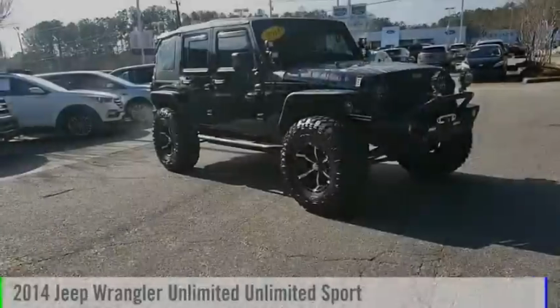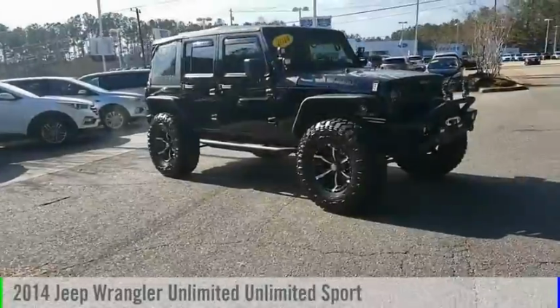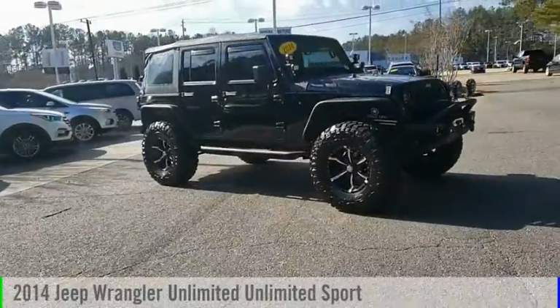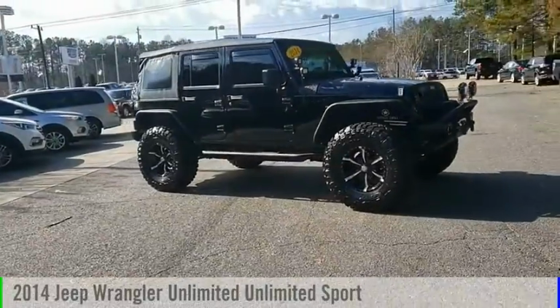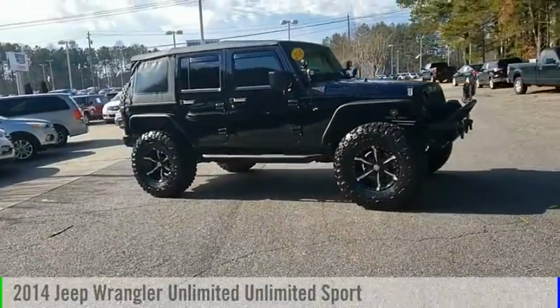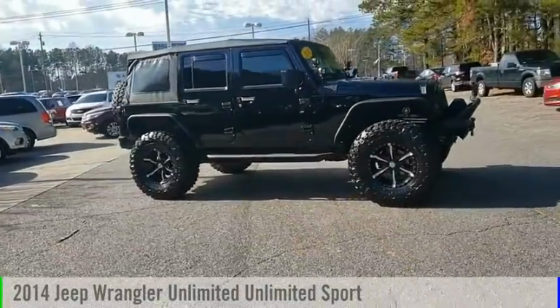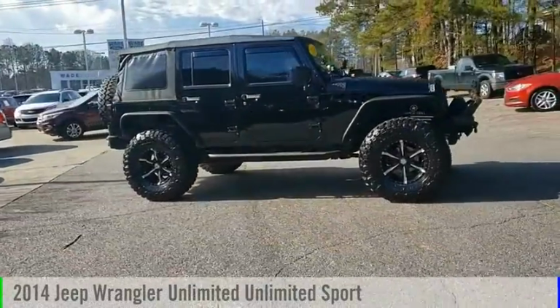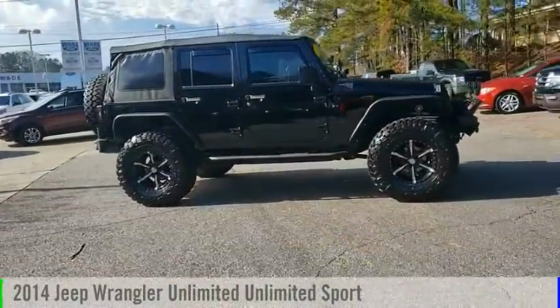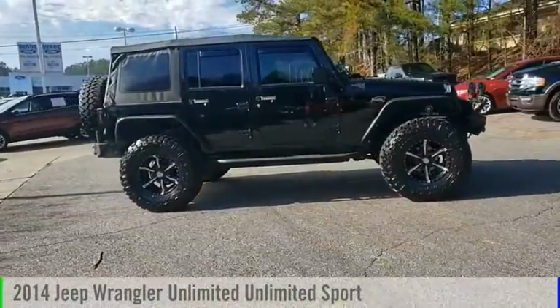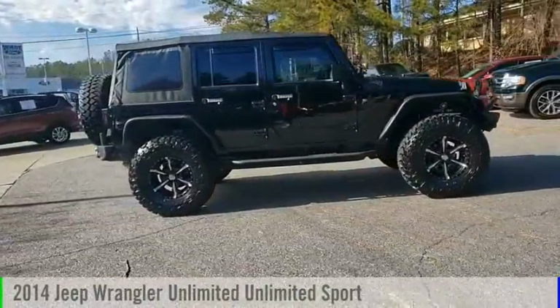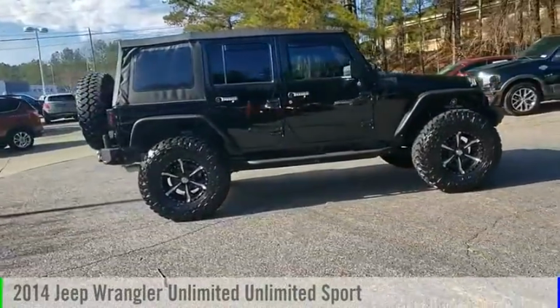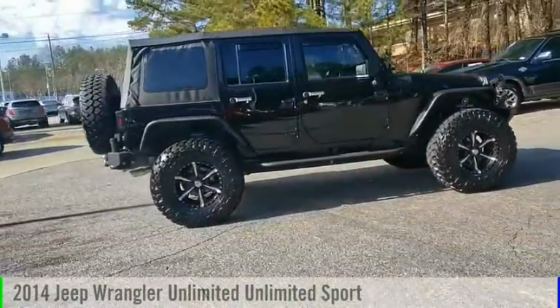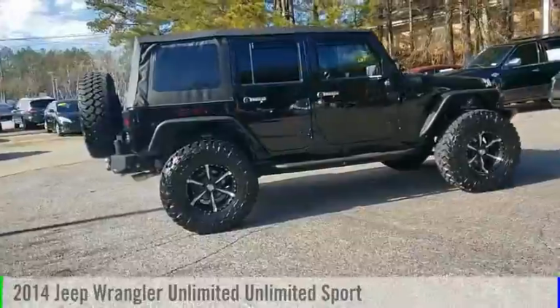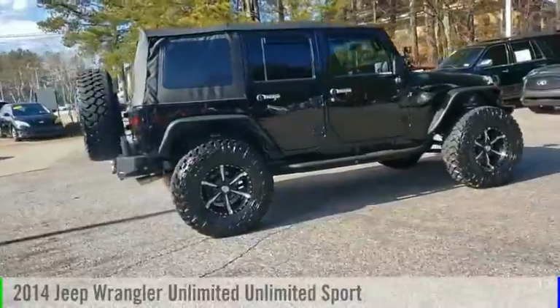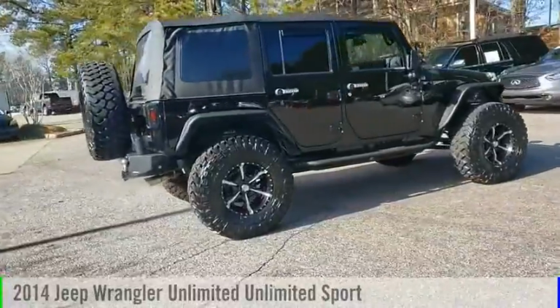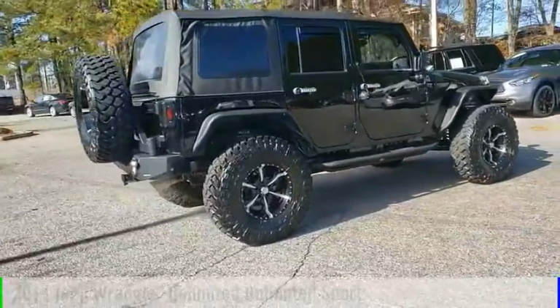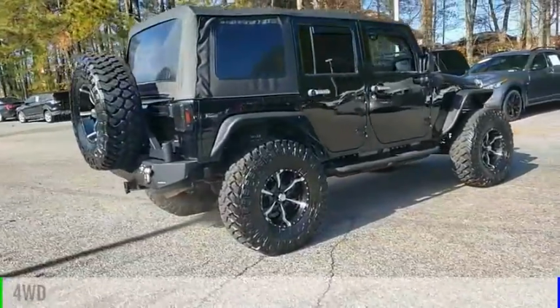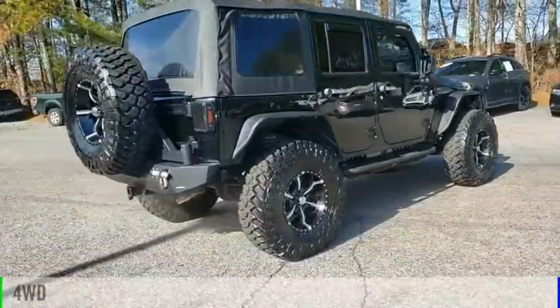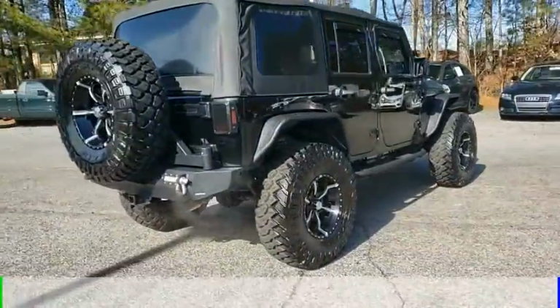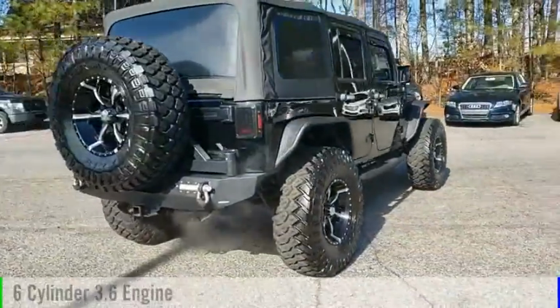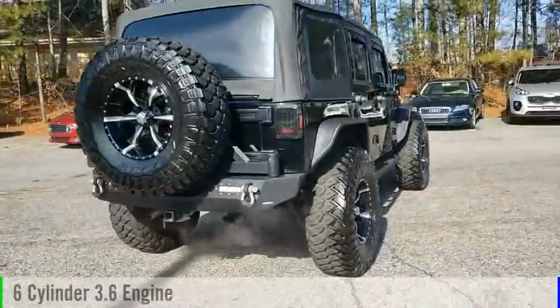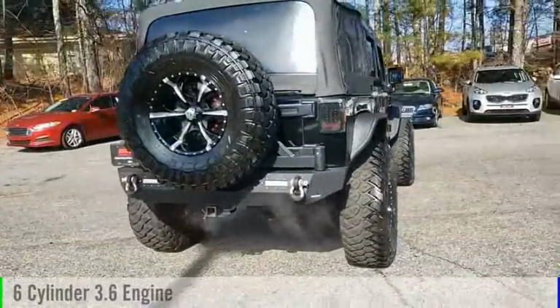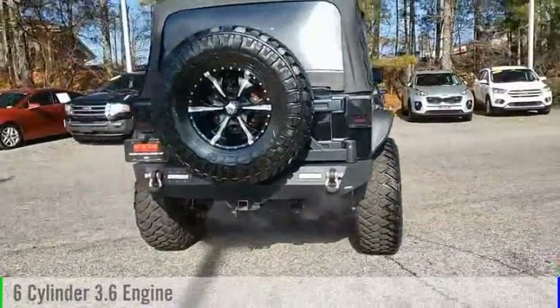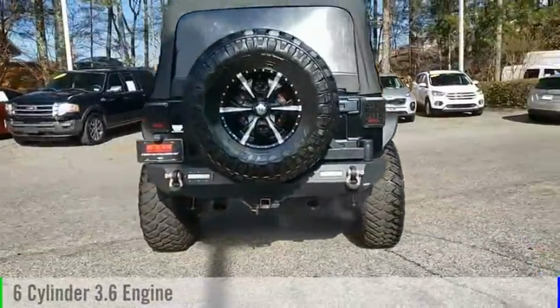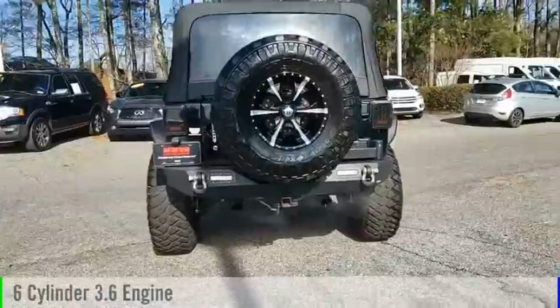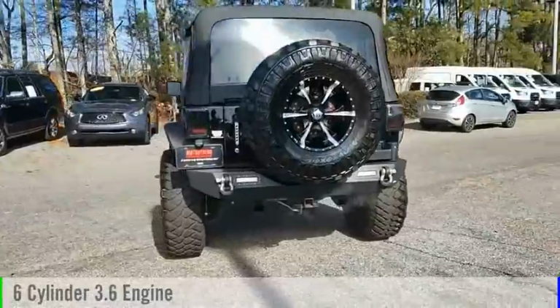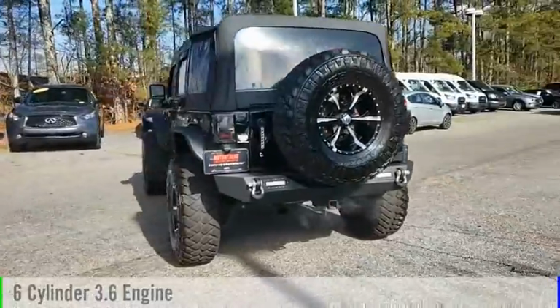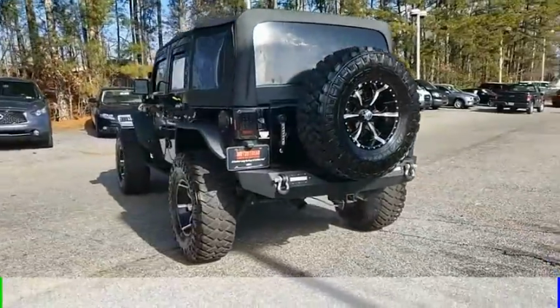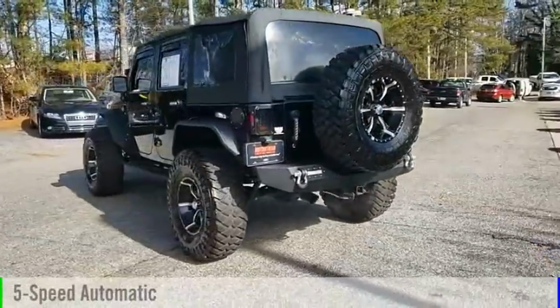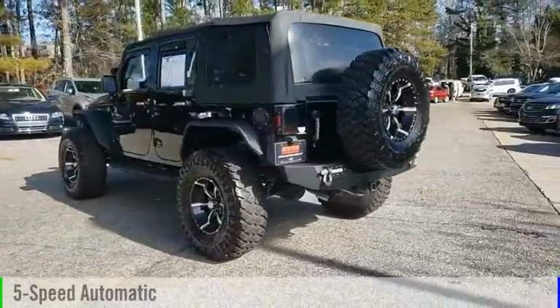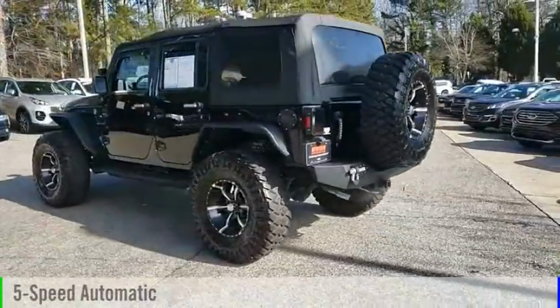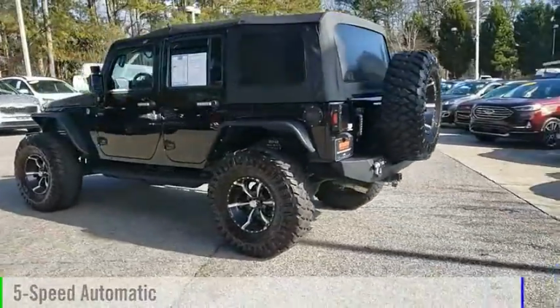Stop by and take a look at the 2014 Jeep Wrangler Unlimited. This vehicle is powered by a four-wheel drive, six-cylinder, 3.6-liter engine, and comes with a five-speed automatic transmission.